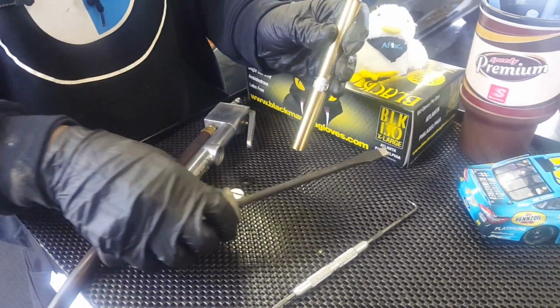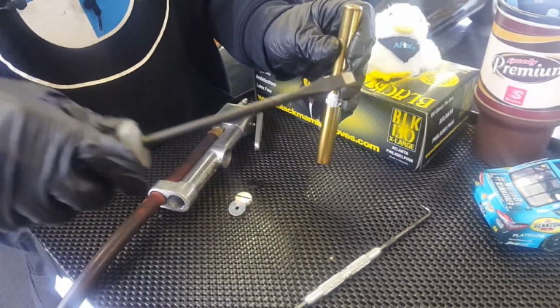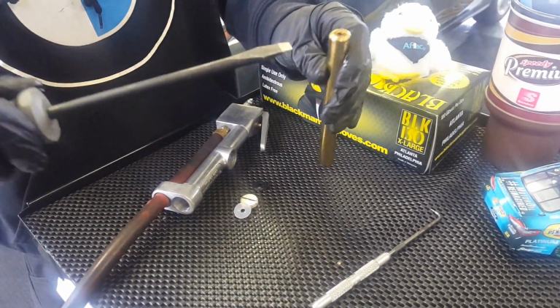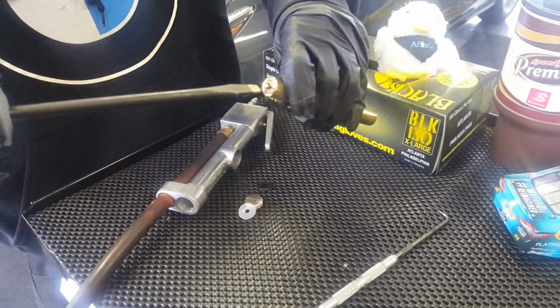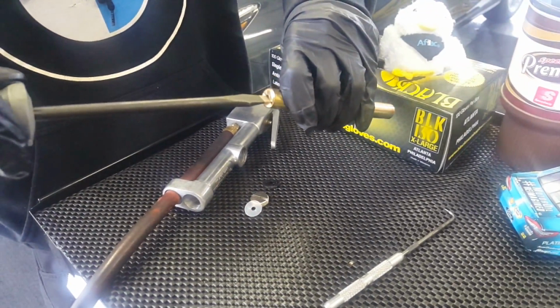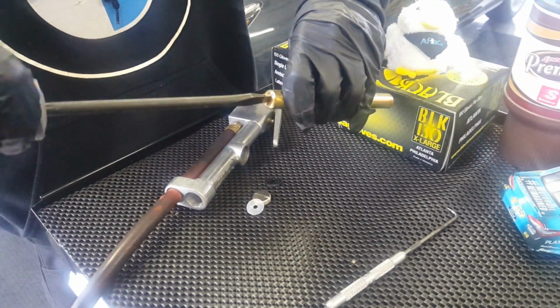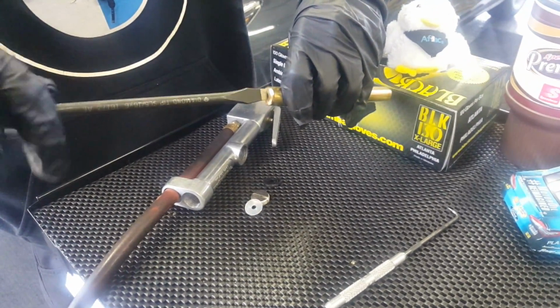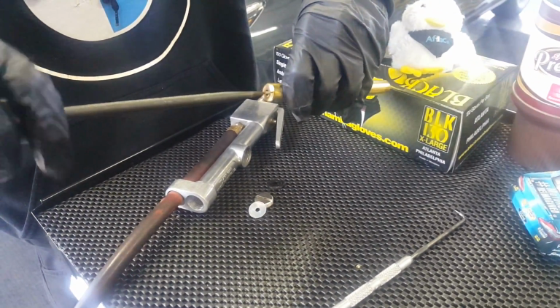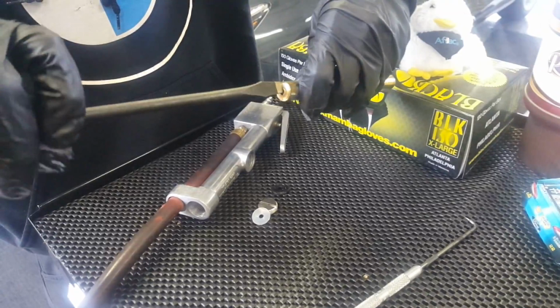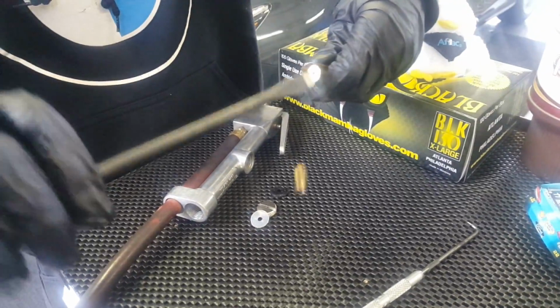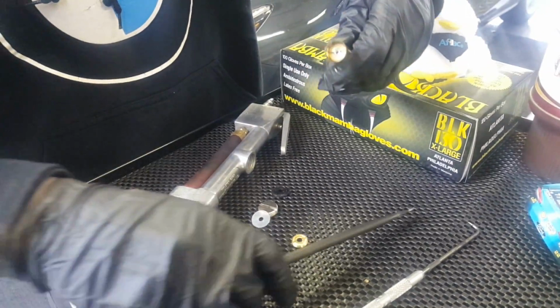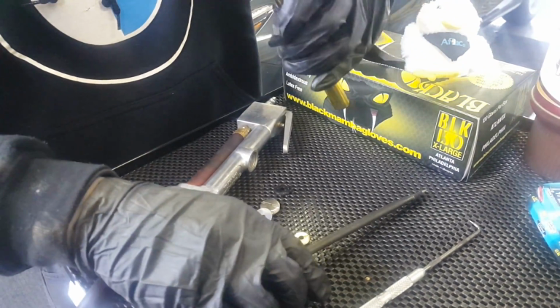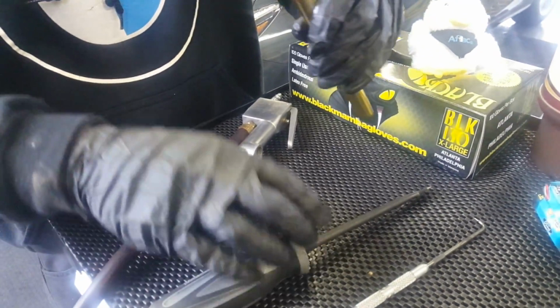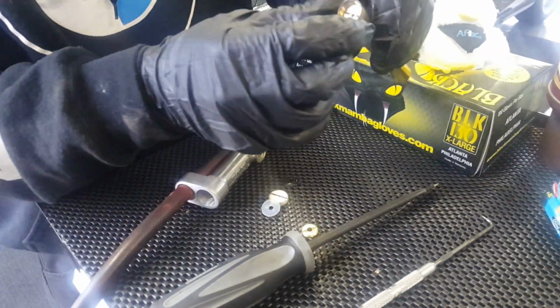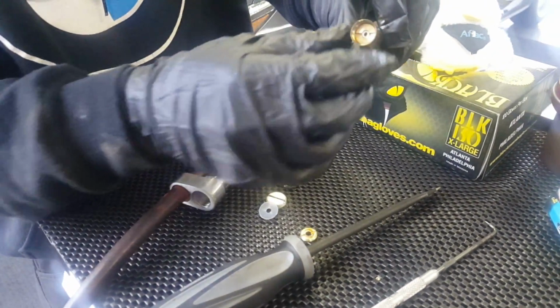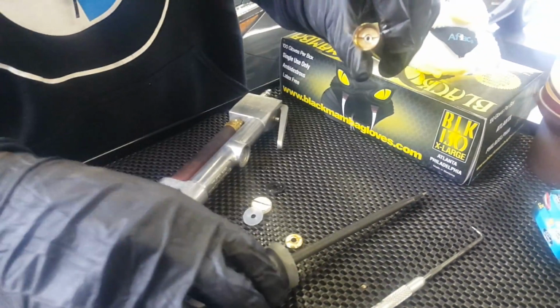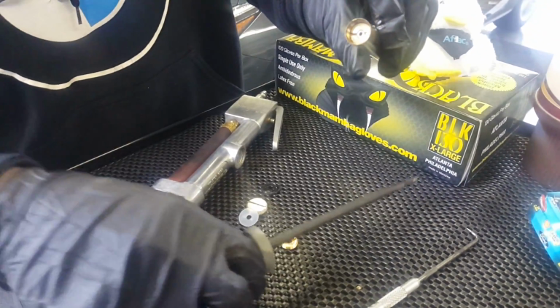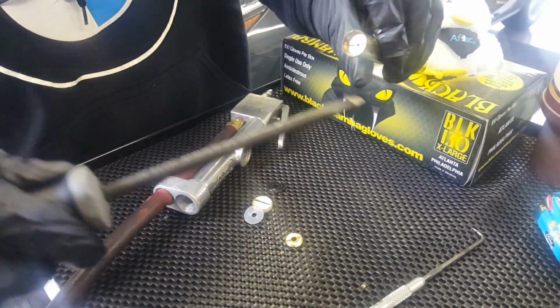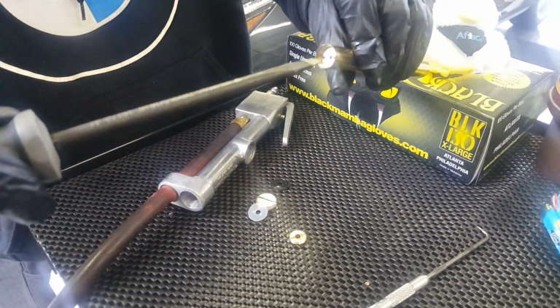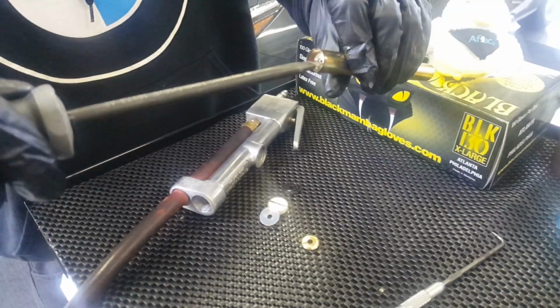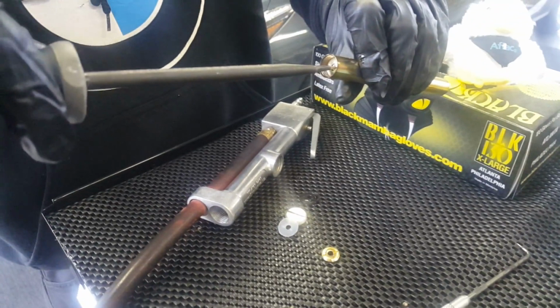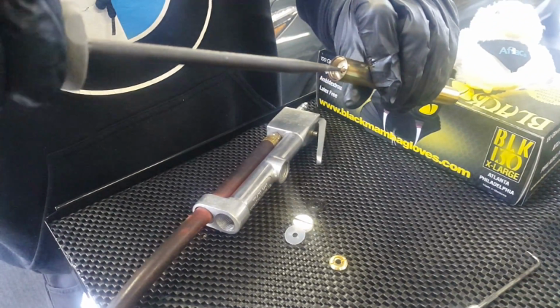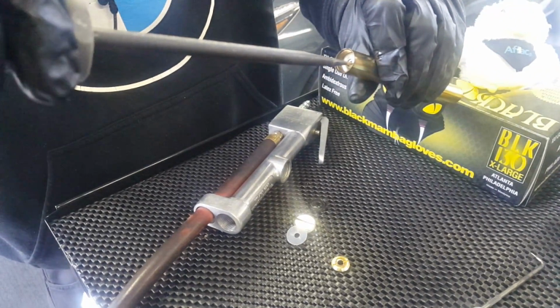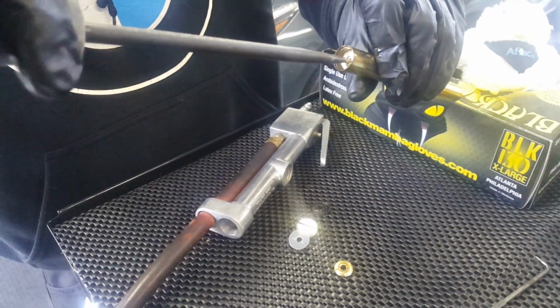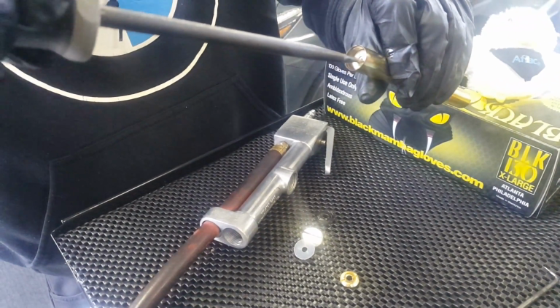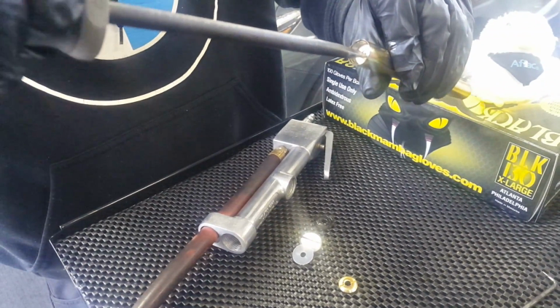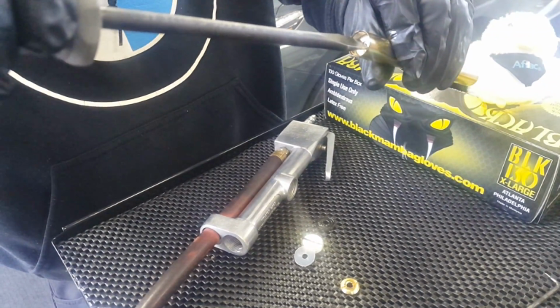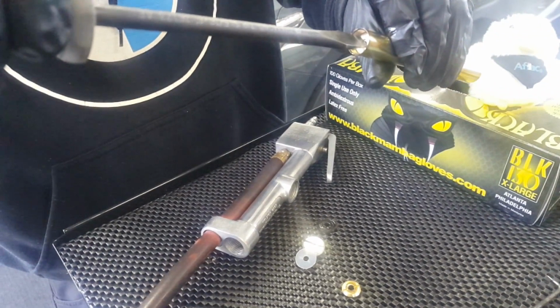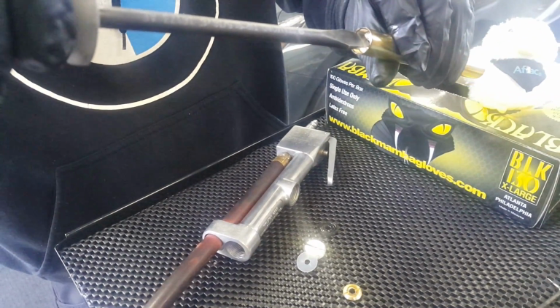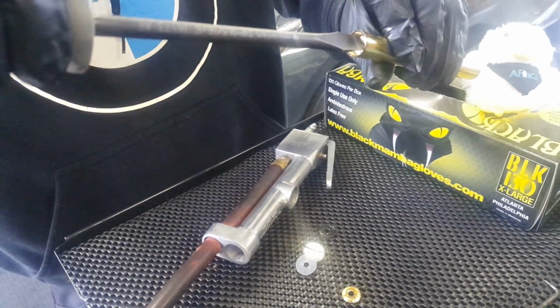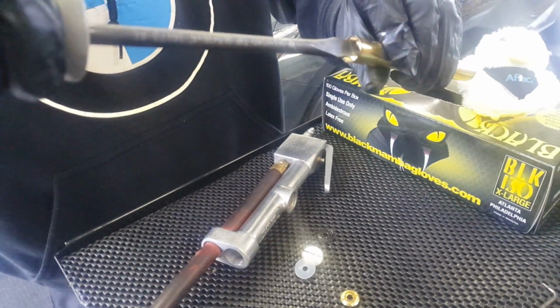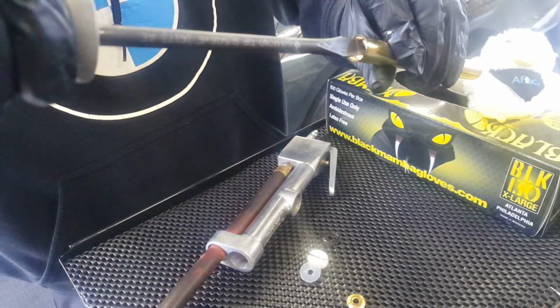On the top there's another screw — take that out. And then in there there's another flathead. We're going to take this and turn it approximately a half turn for every six pounds.